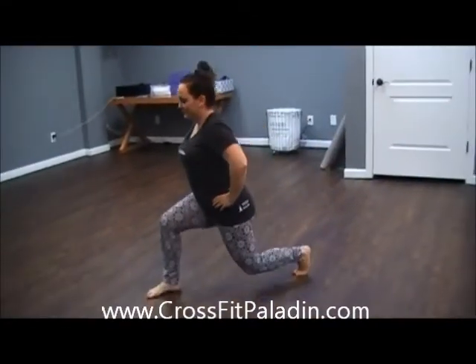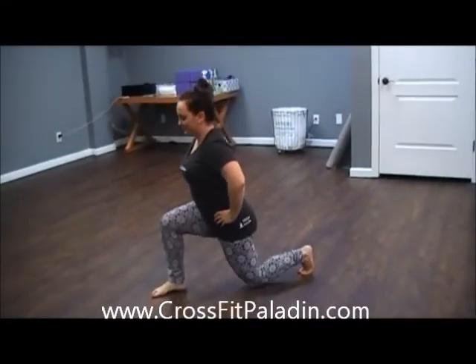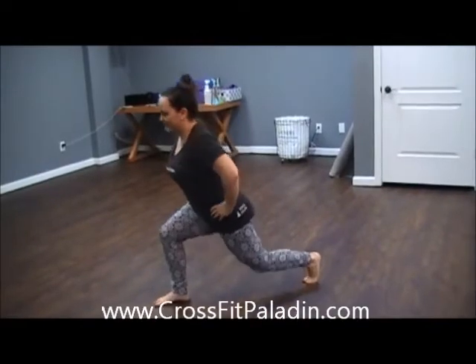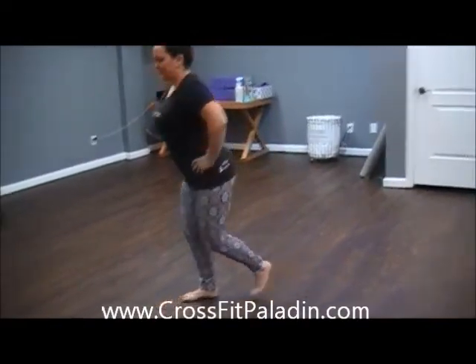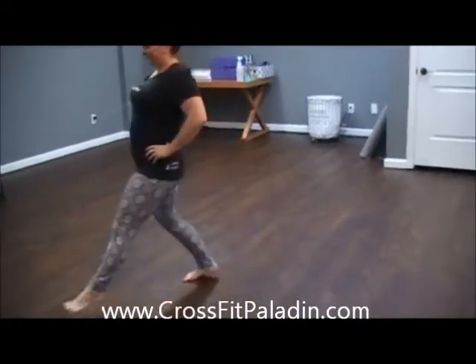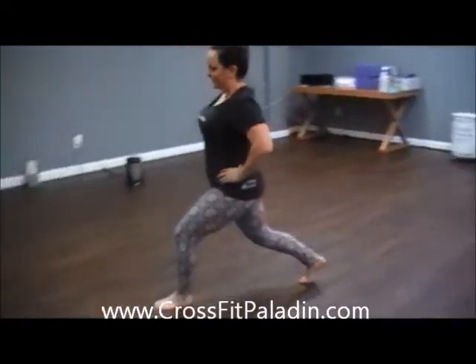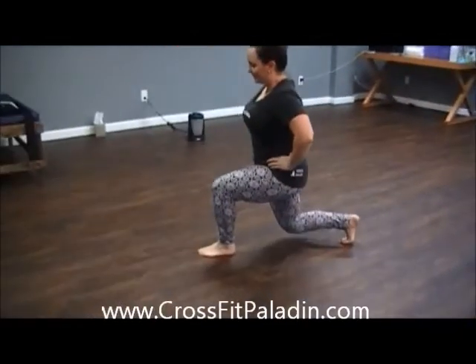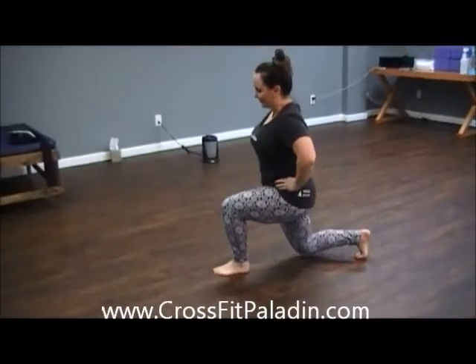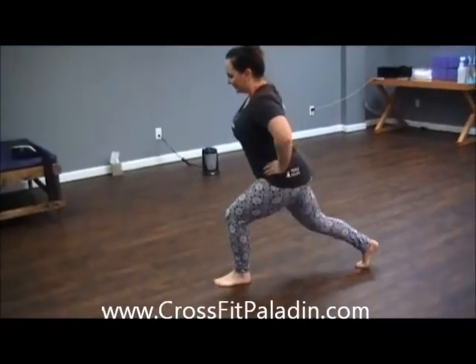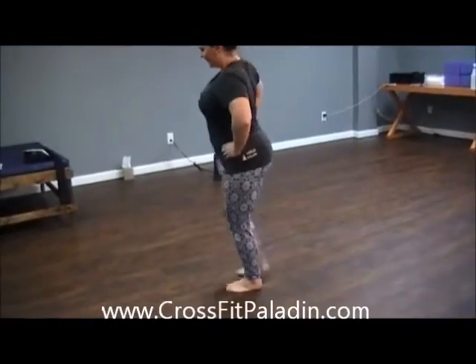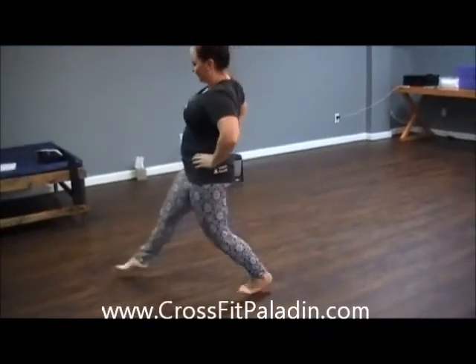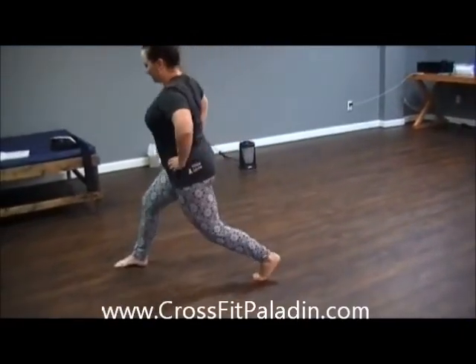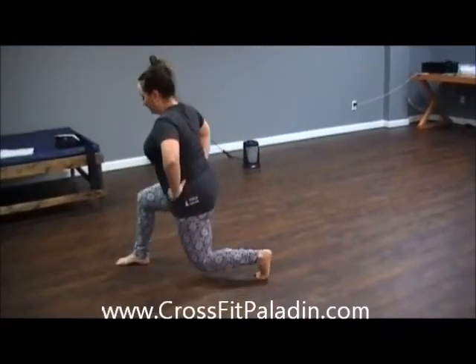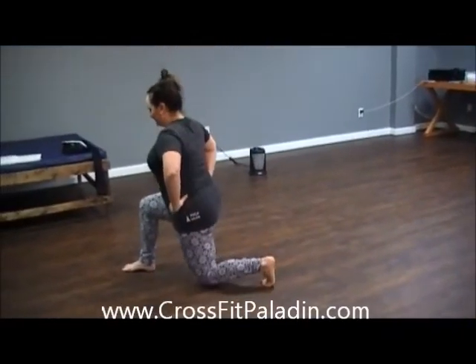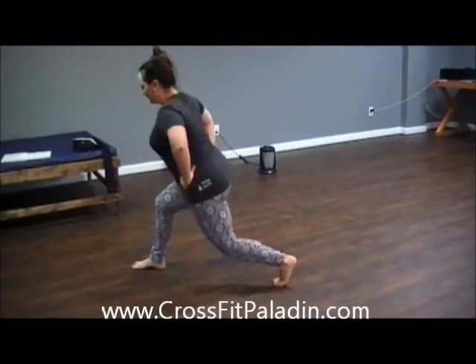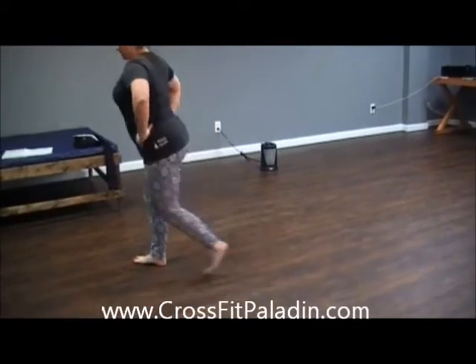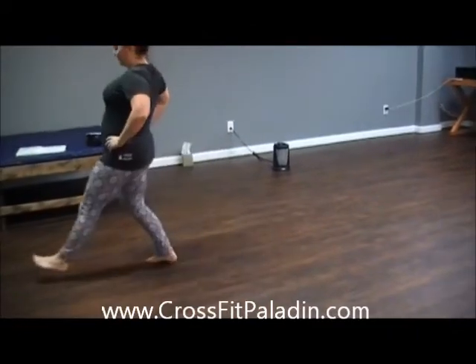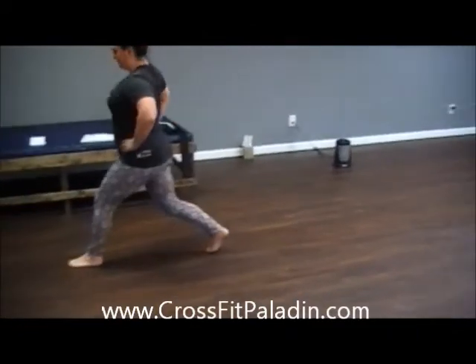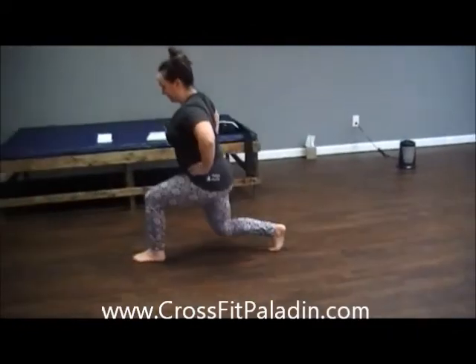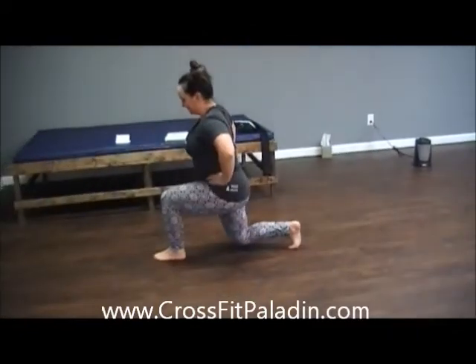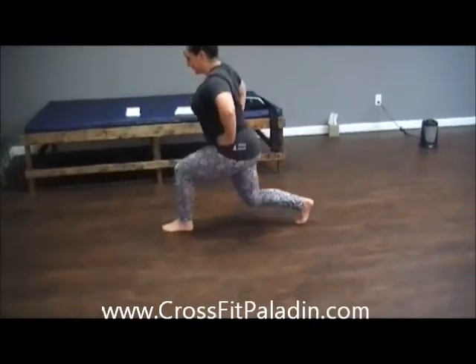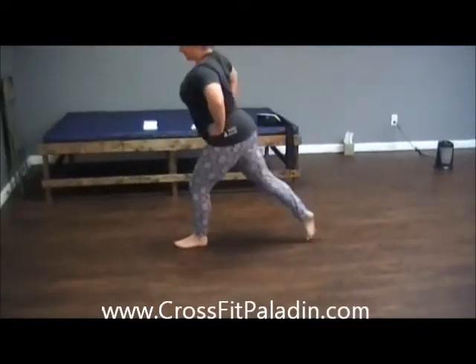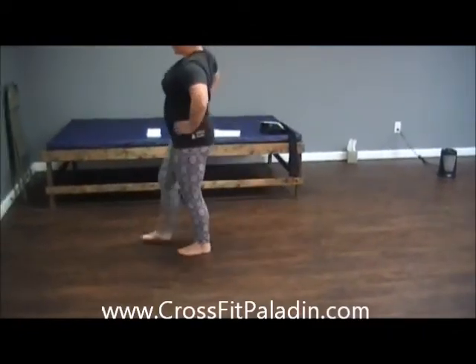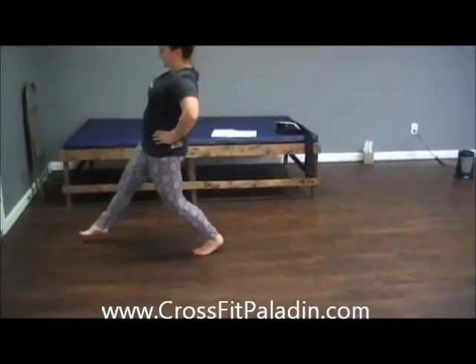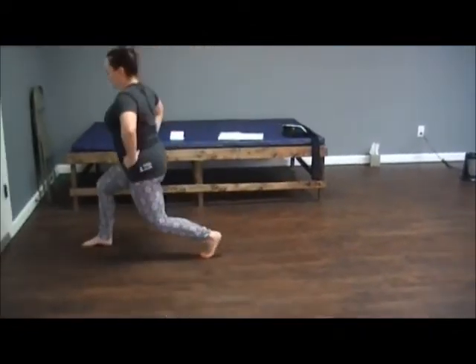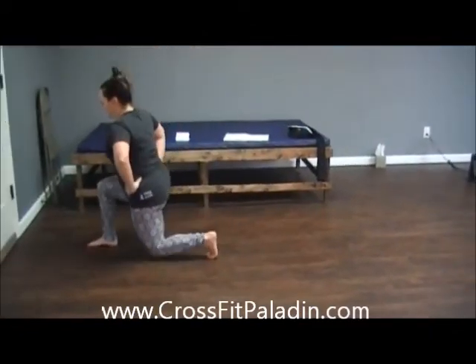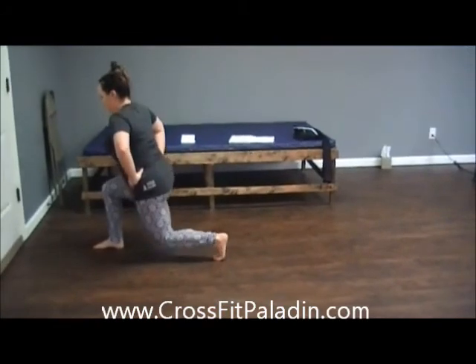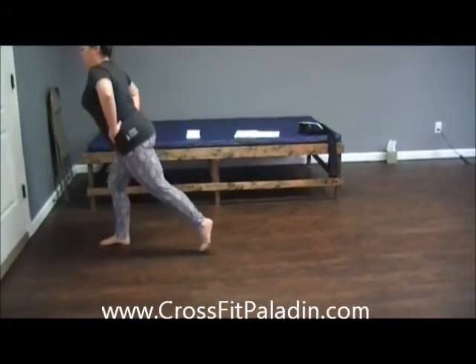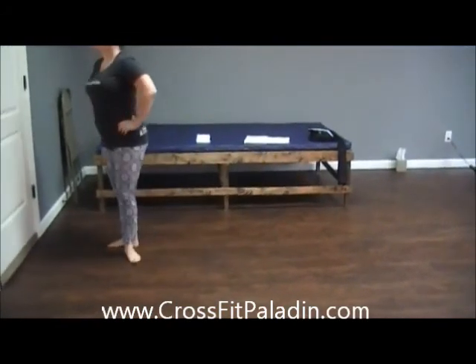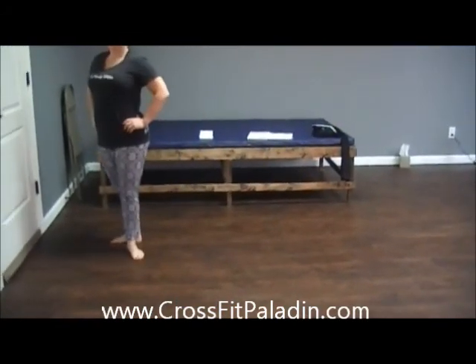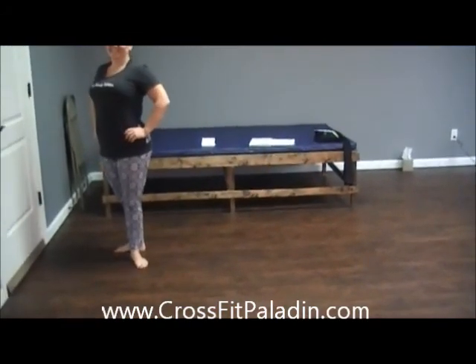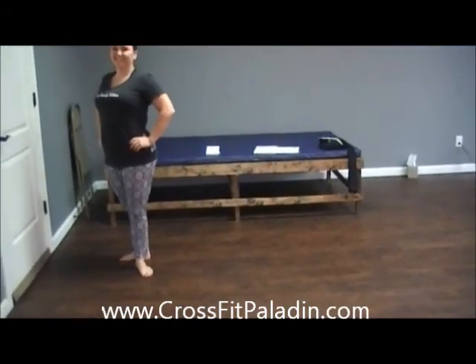Really try to keep your hips square. Keep that front knee in a nice right angle at the bottom — we don't want our knees coming out too far over our toe. Then push up through the heel. That's how we do a lunge.